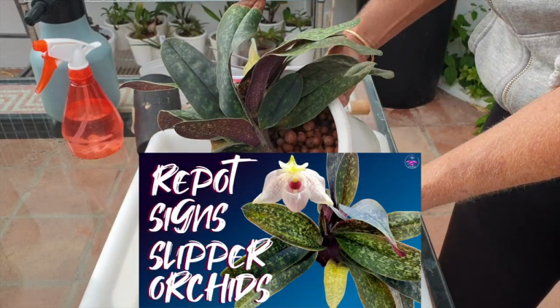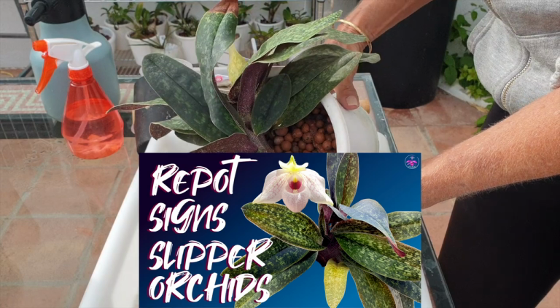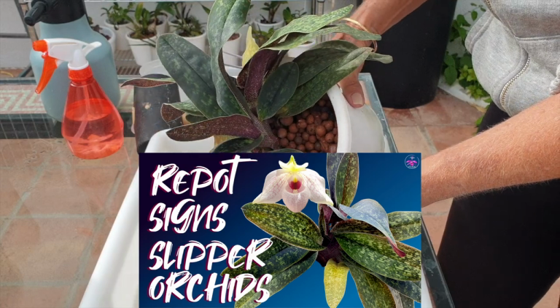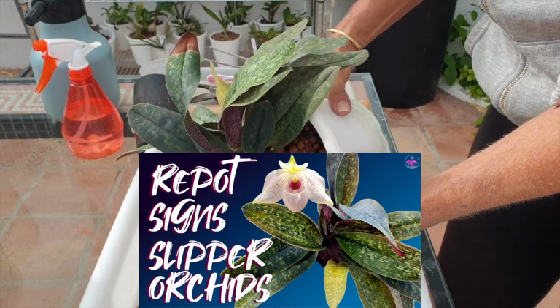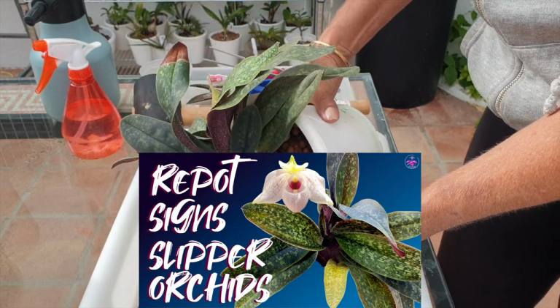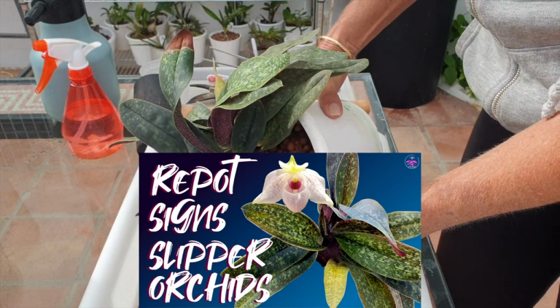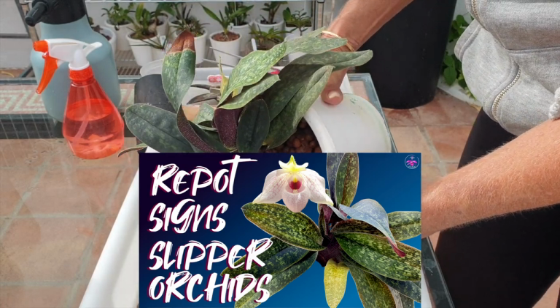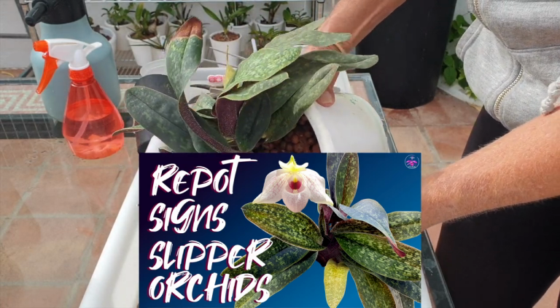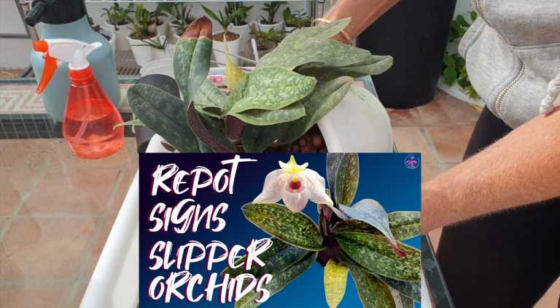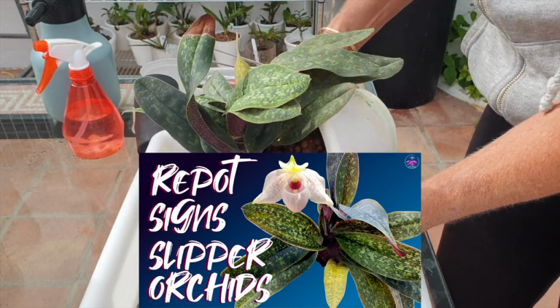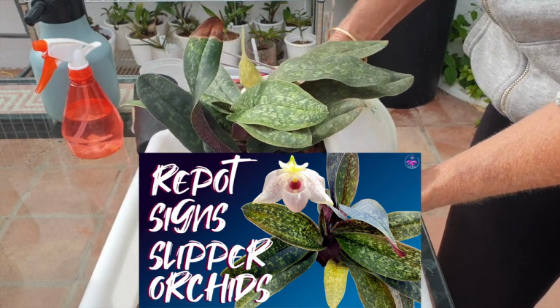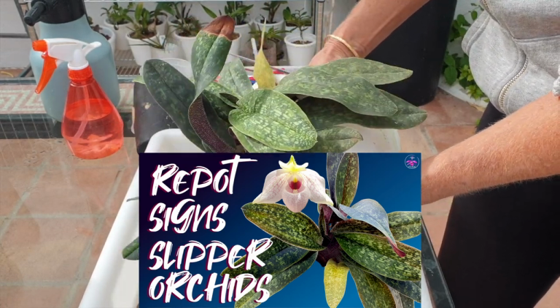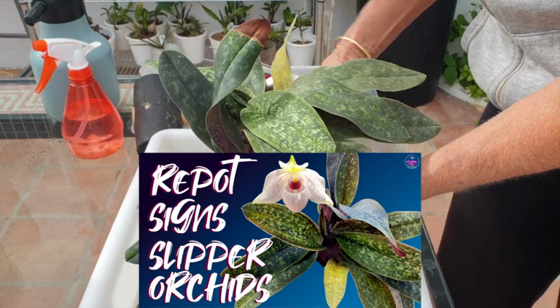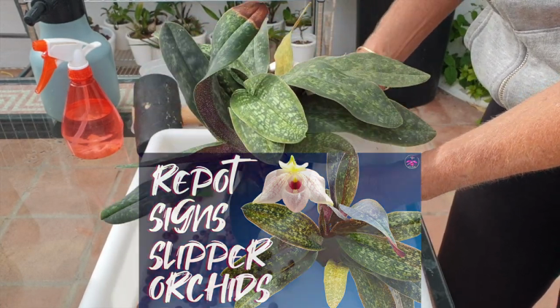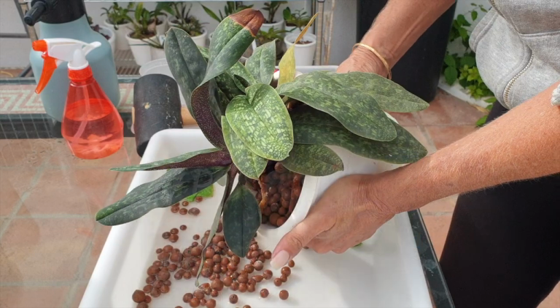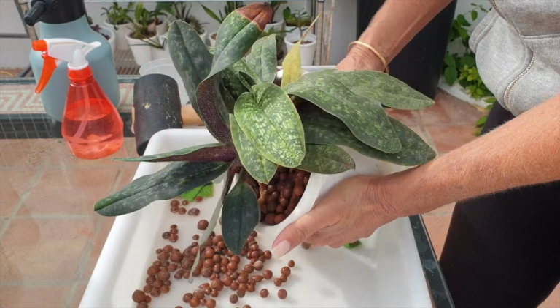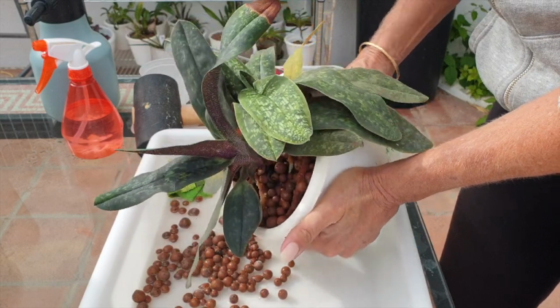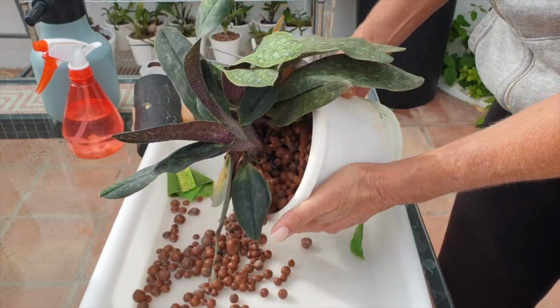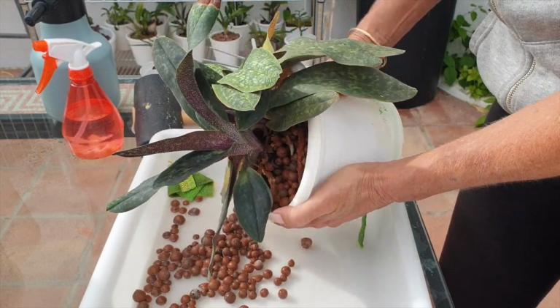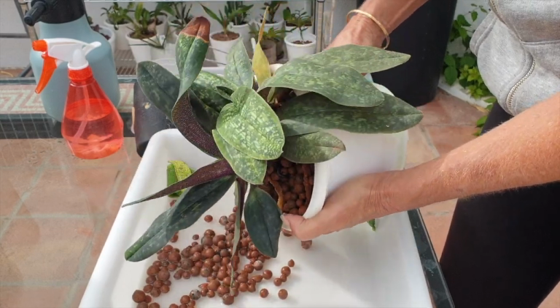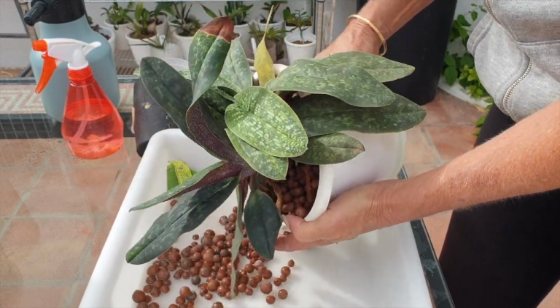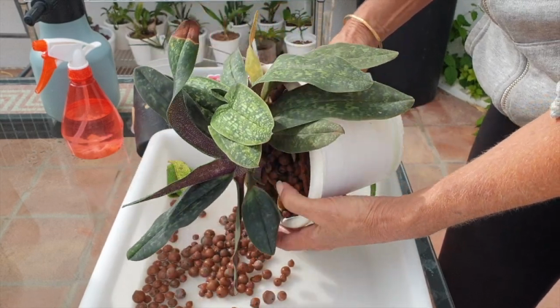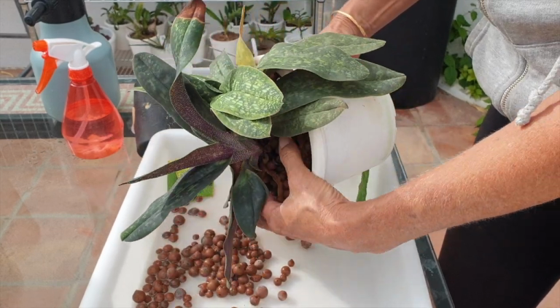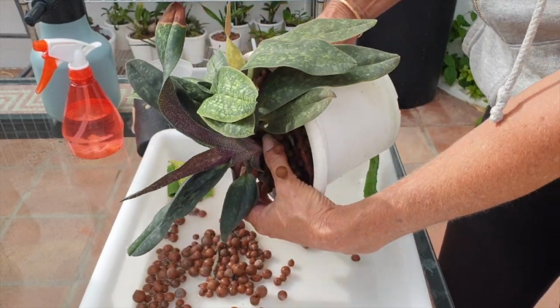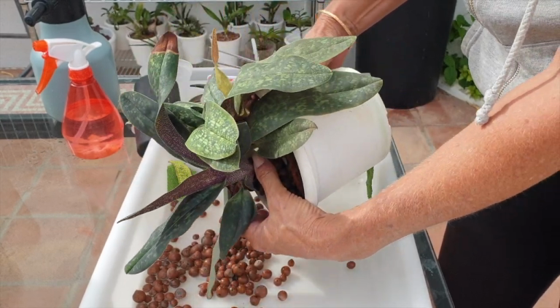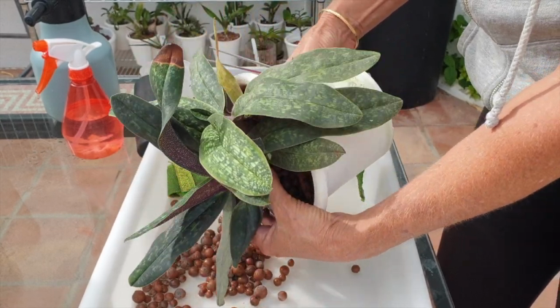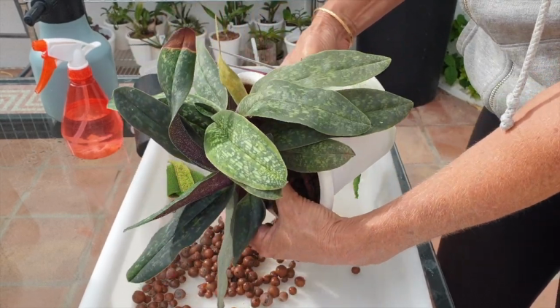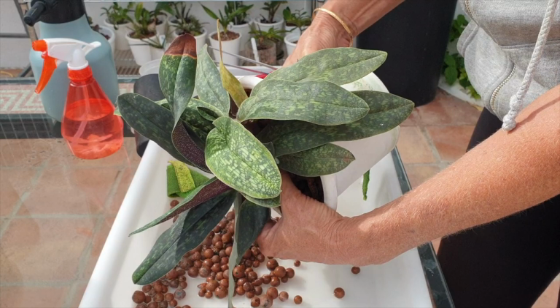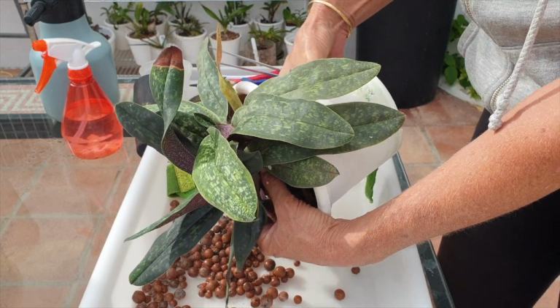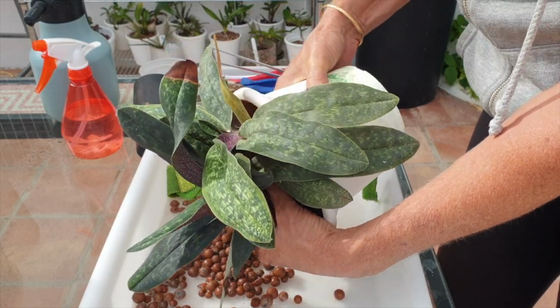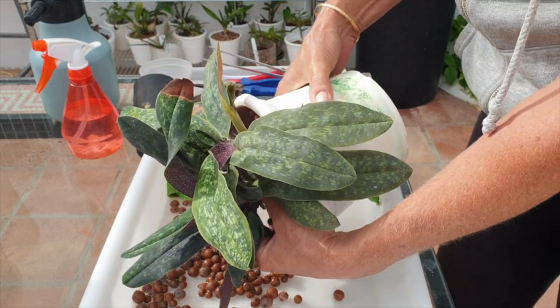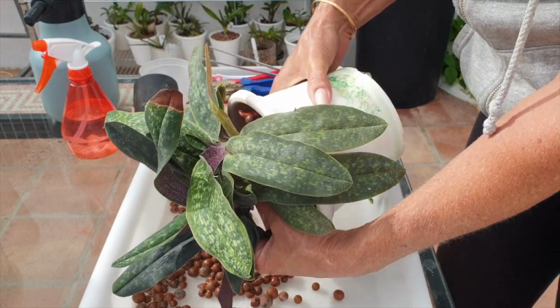I did a video about the signs when you should check — if you're growing in non-clear pots — when you need to repot your slipper orchids.